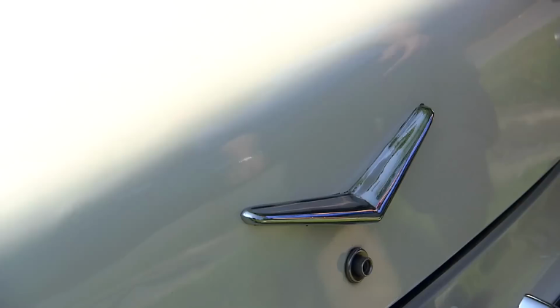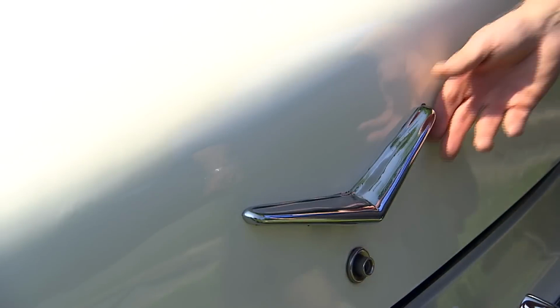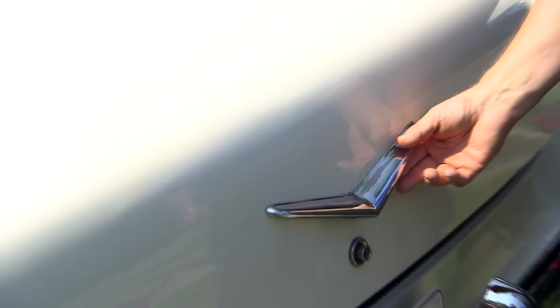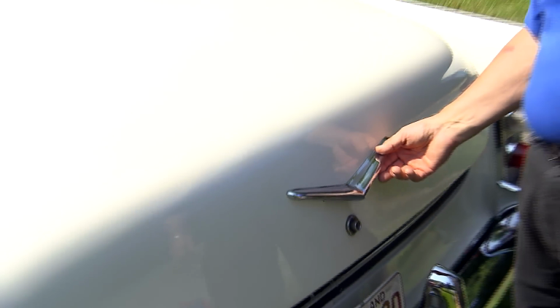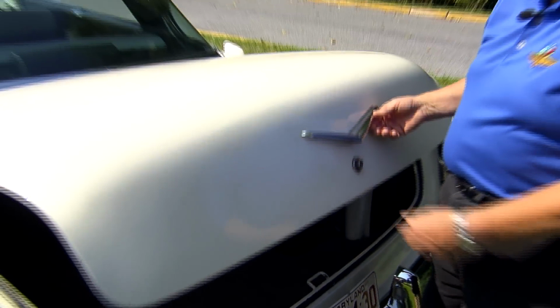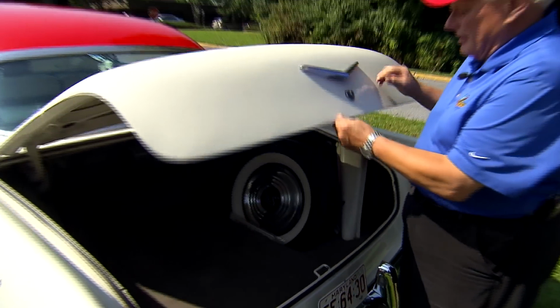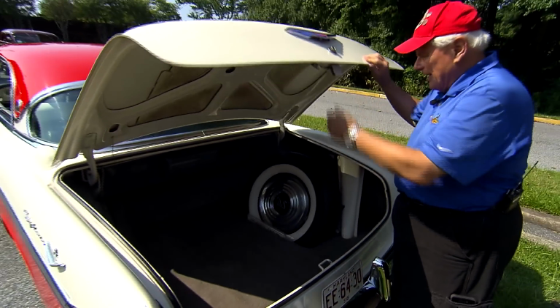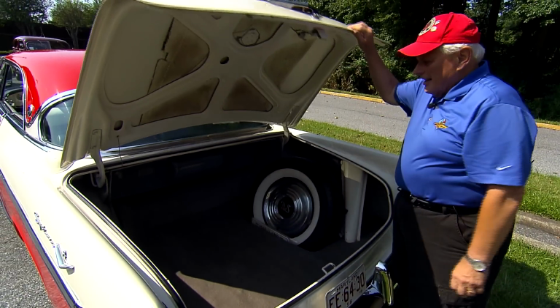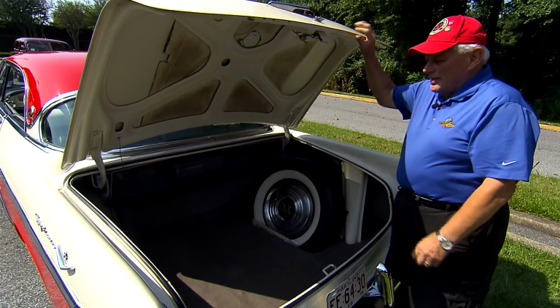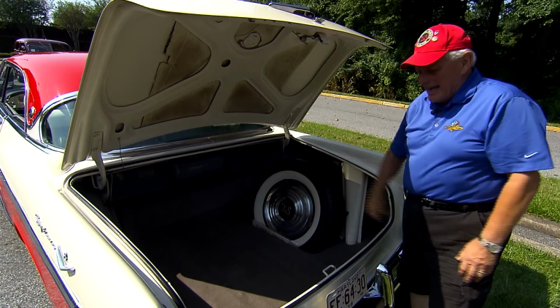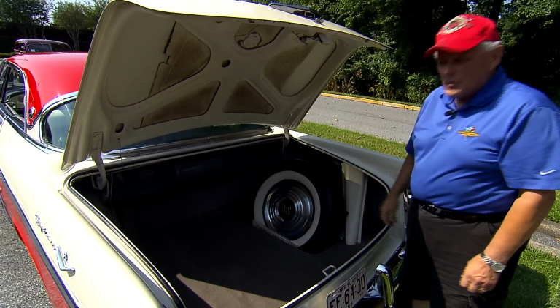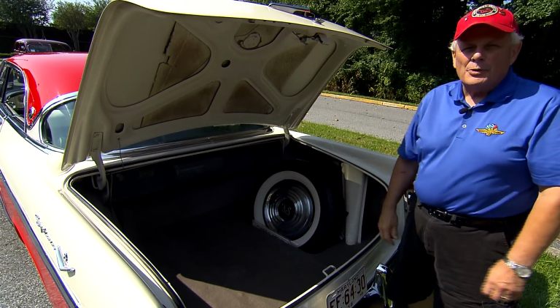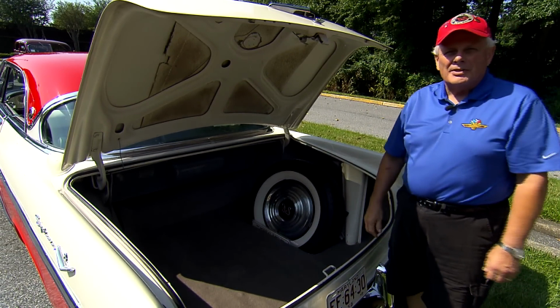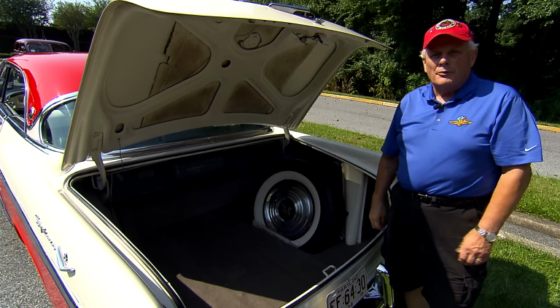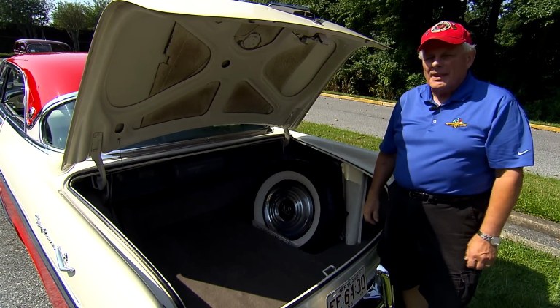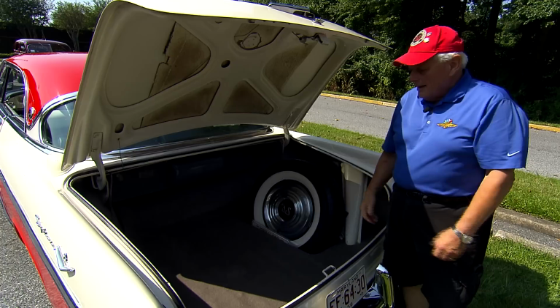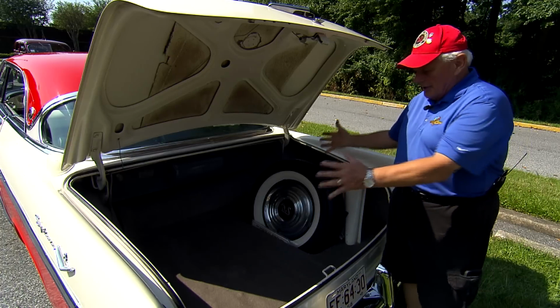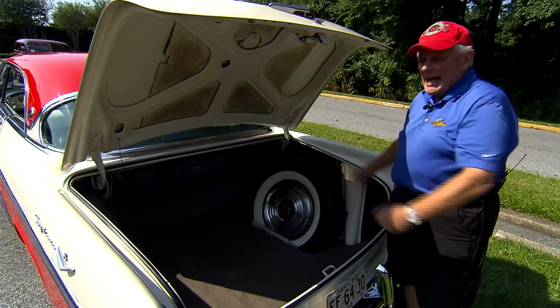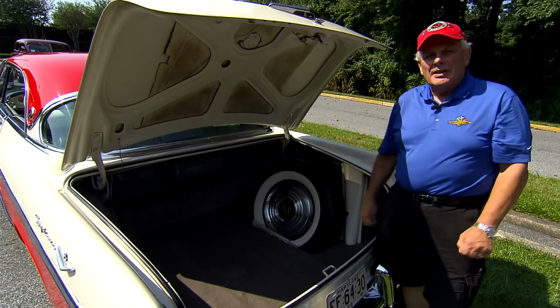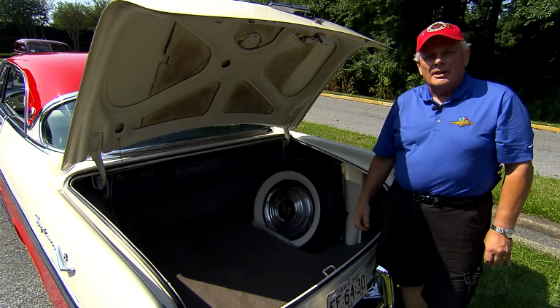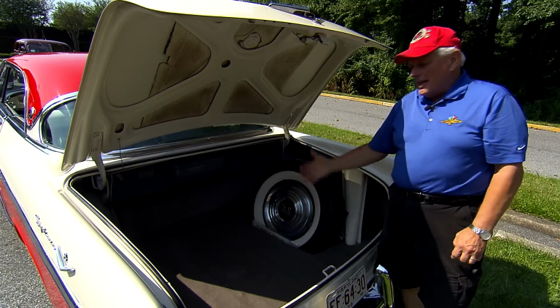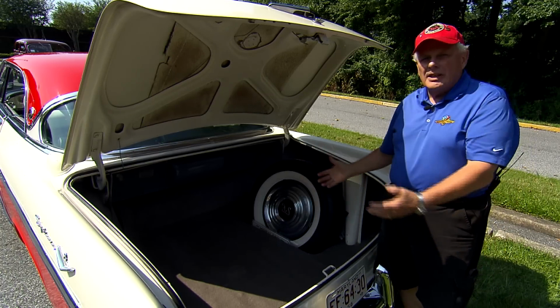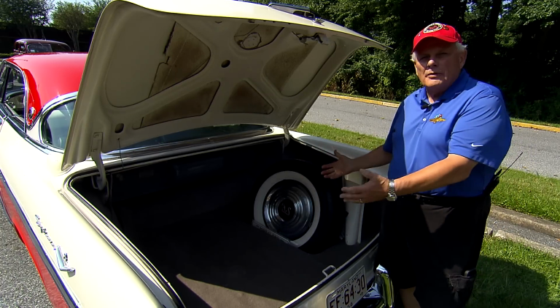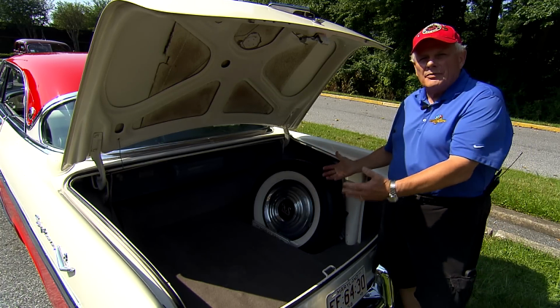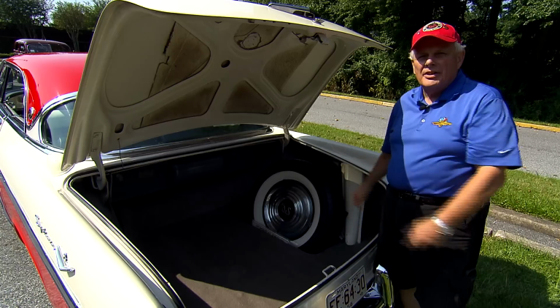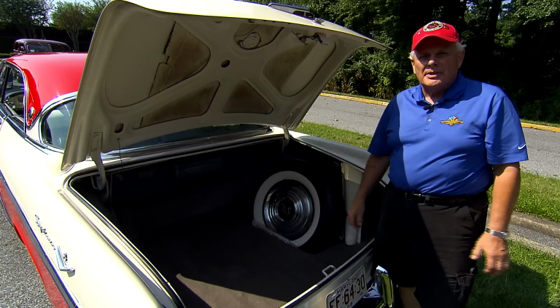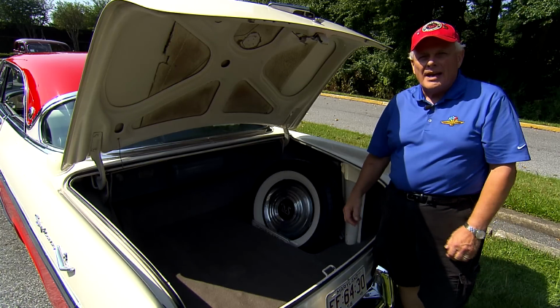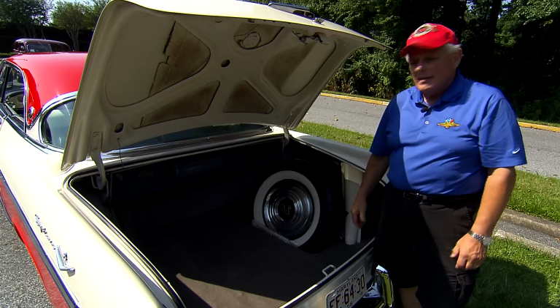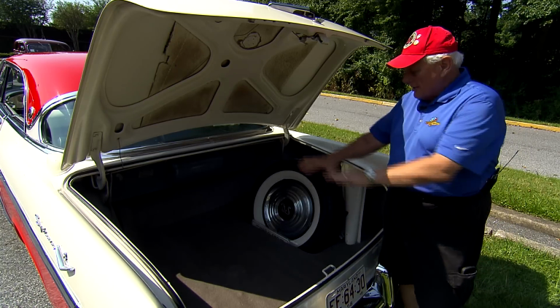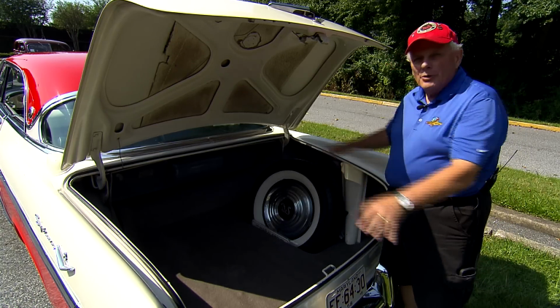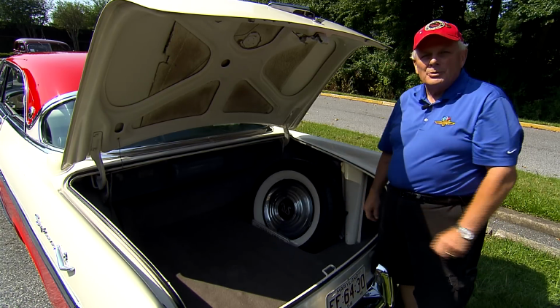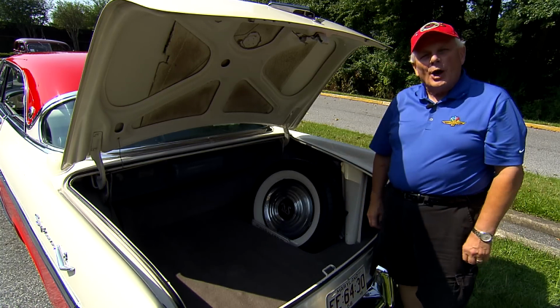The trunk, which is quite cavernous, in its day was referred to as a 'twofer.' When you look at the size of it, you can understand how you could get two of your best friends in here when you went to the drive-in, because it's so, so large.